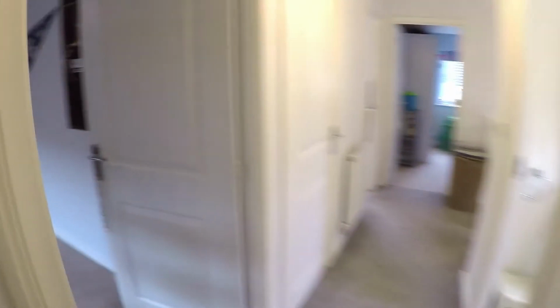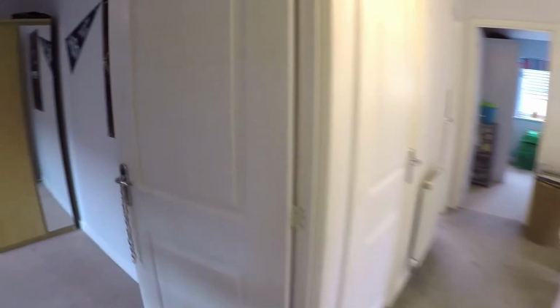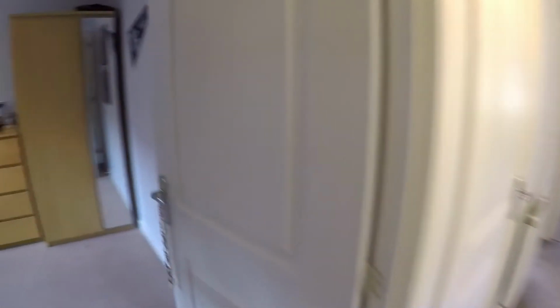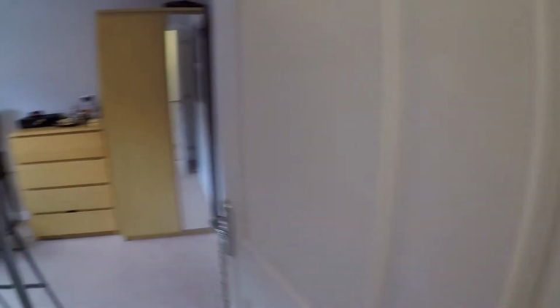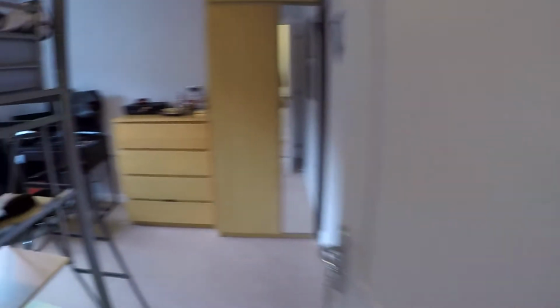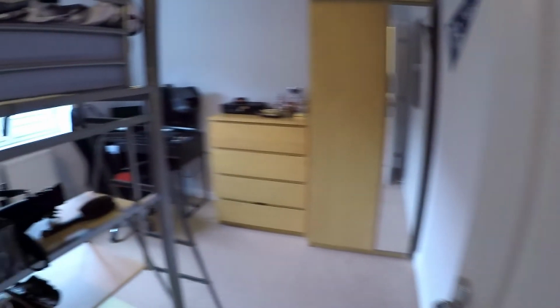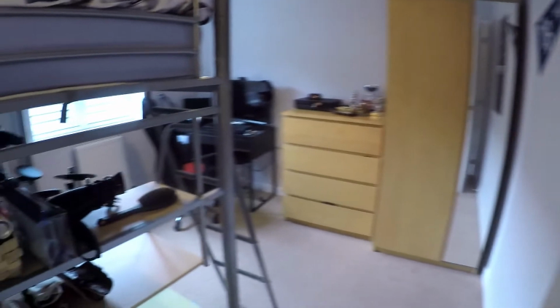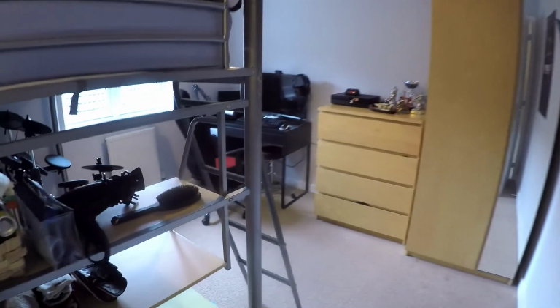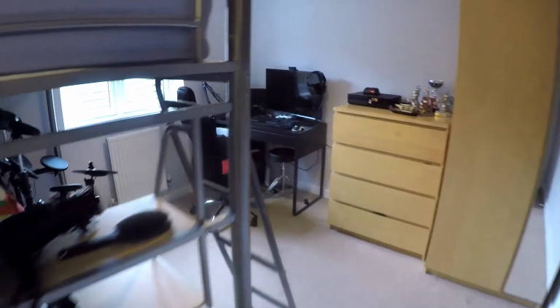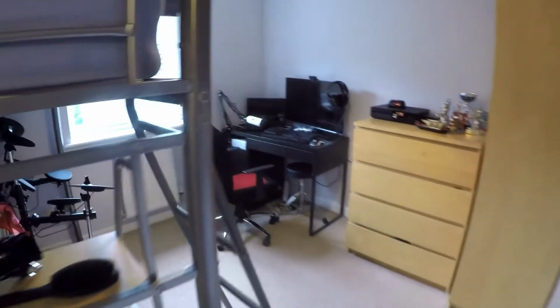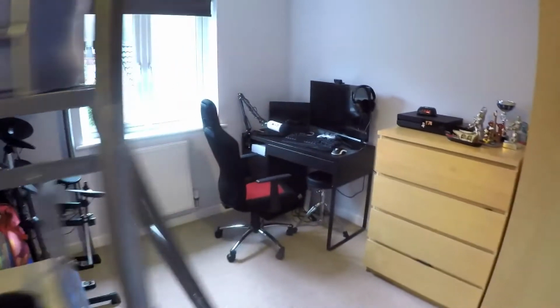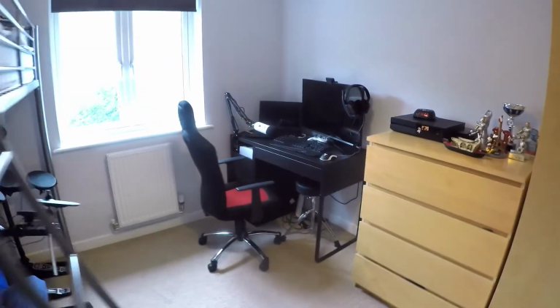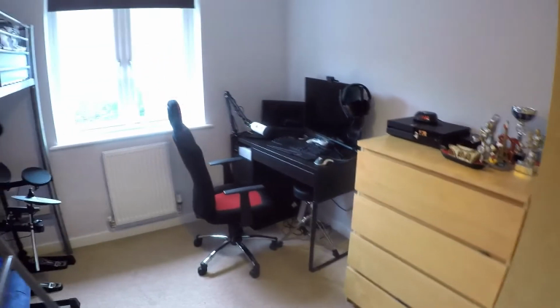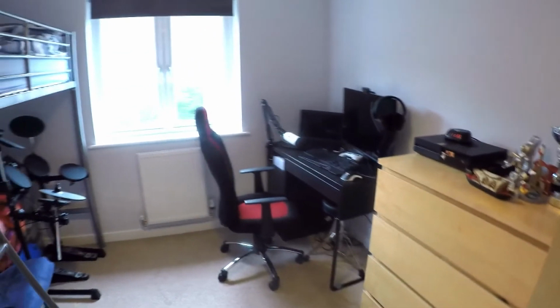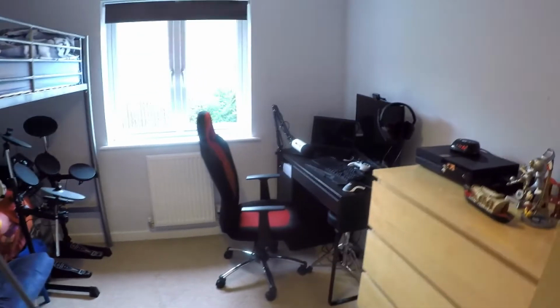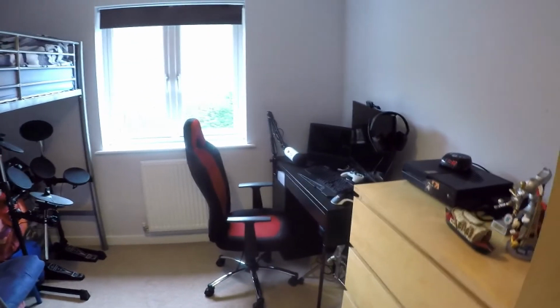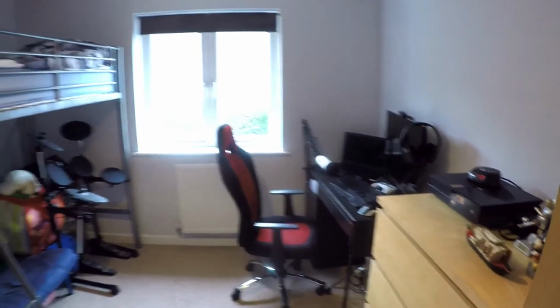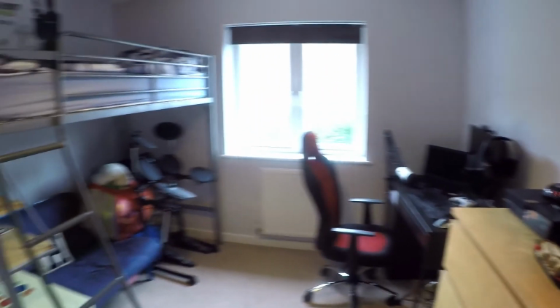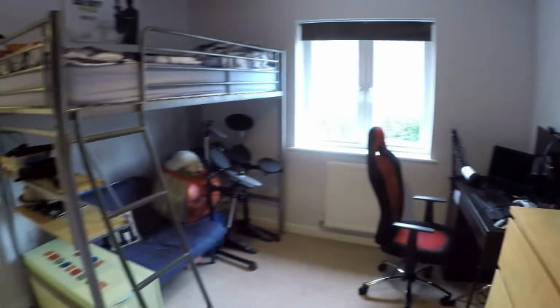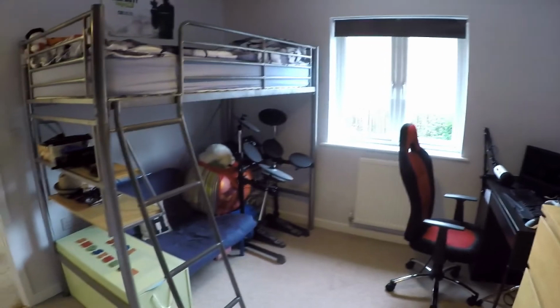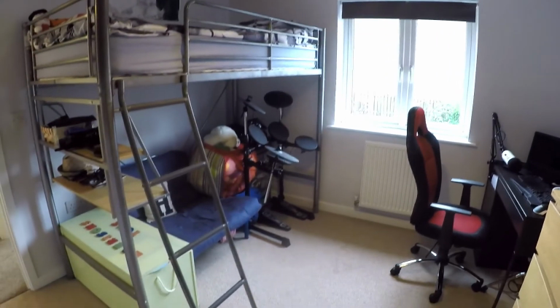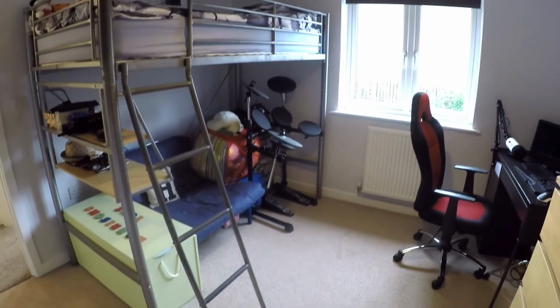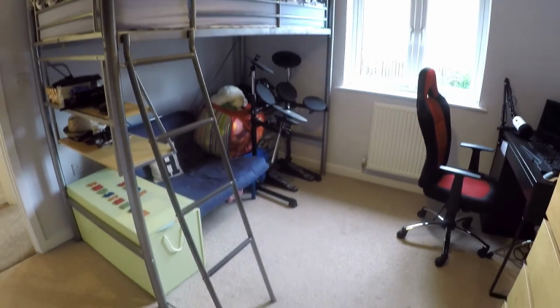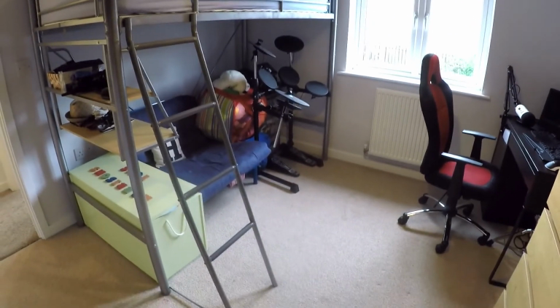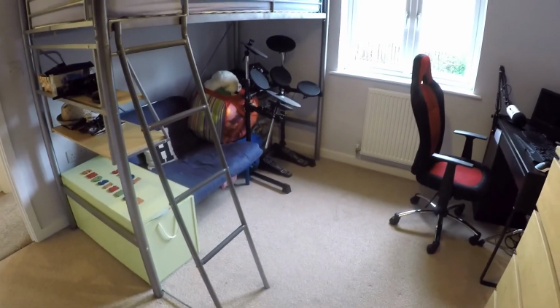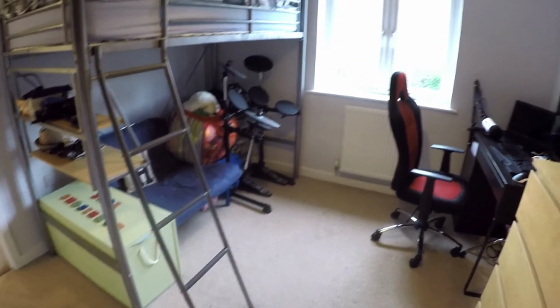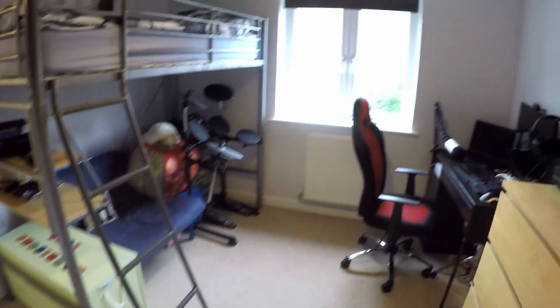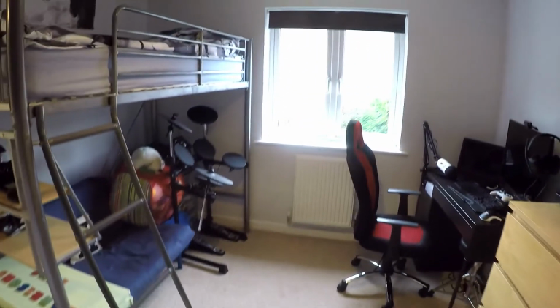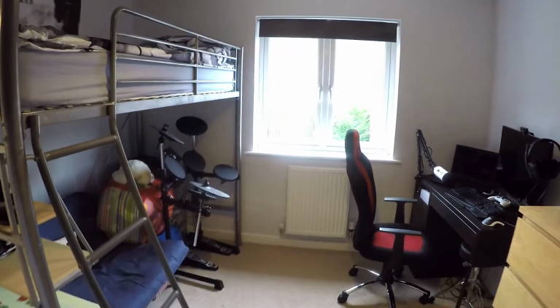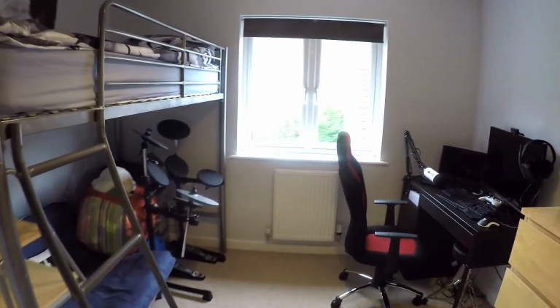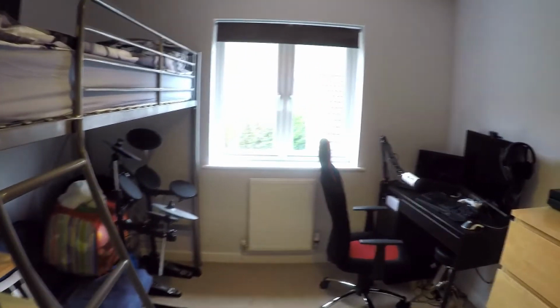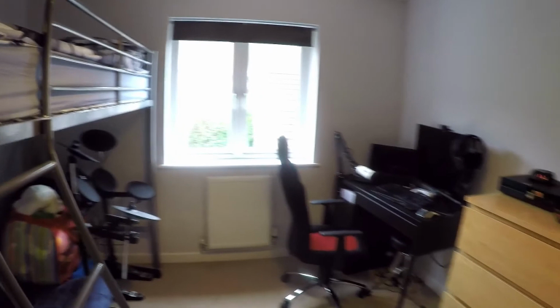We have bedroom number two — a spacious double room. Currently set up with a single cabin bed, but there is plenty of room for a double bed in here.